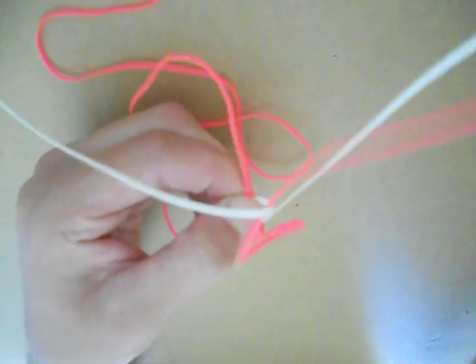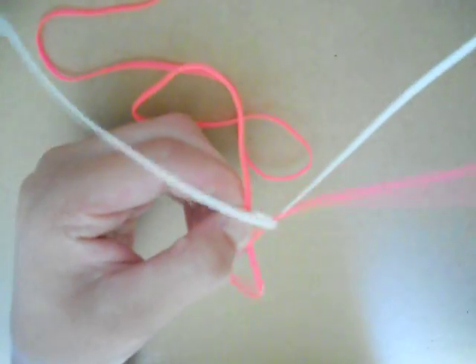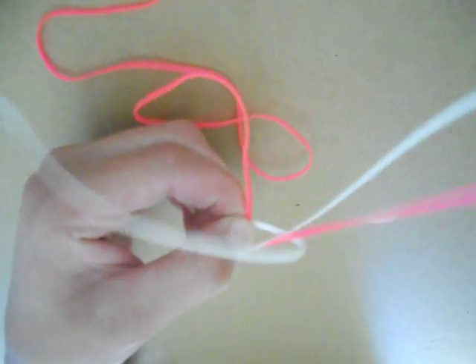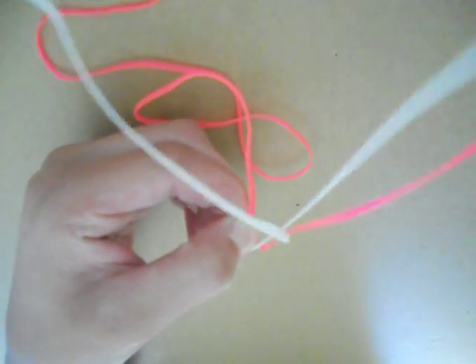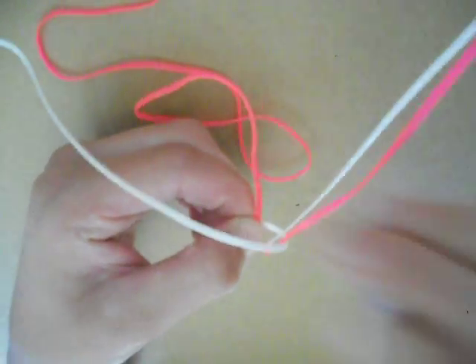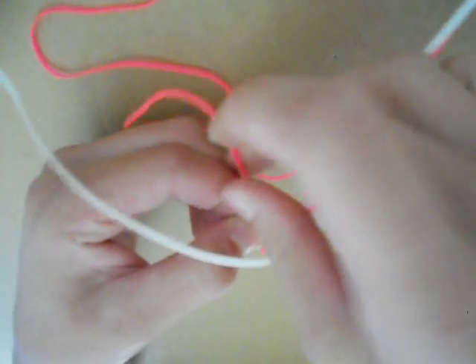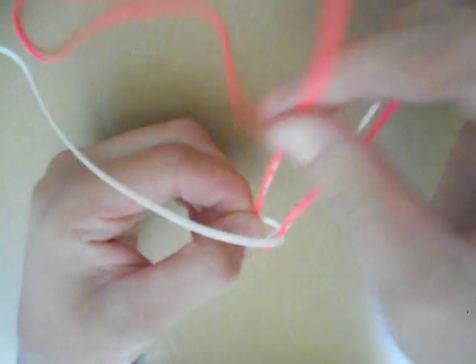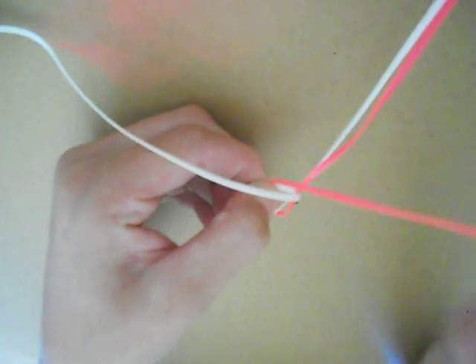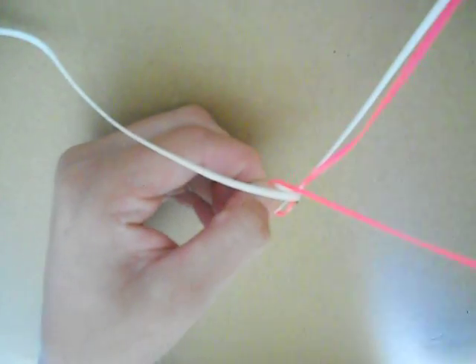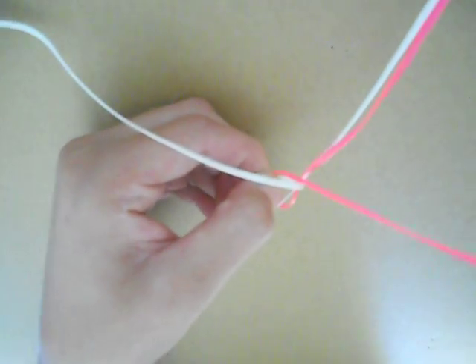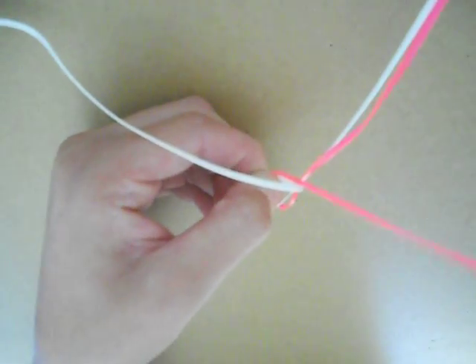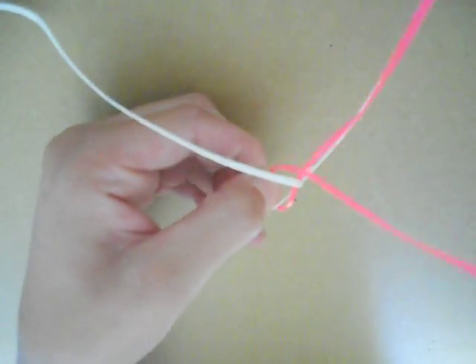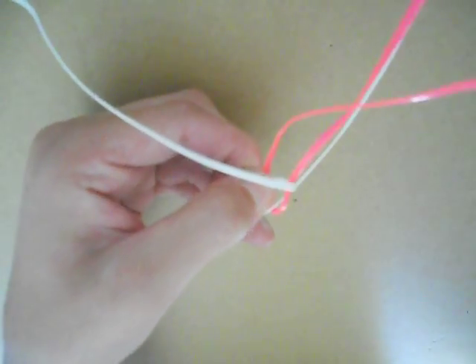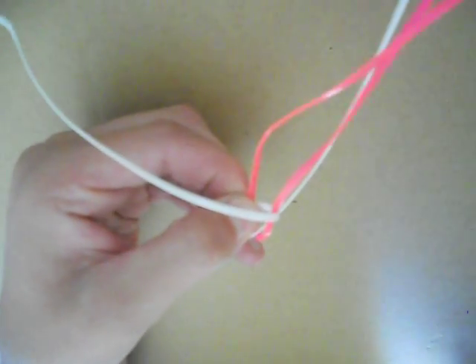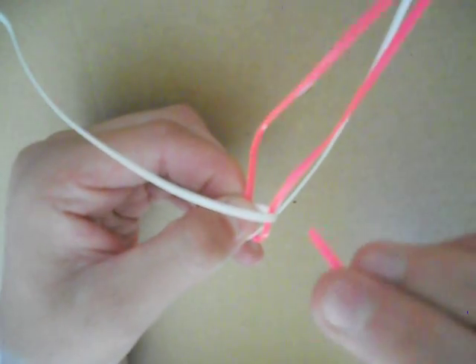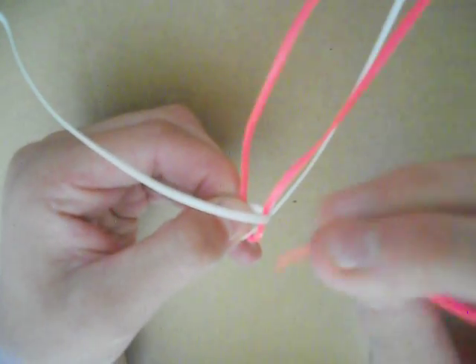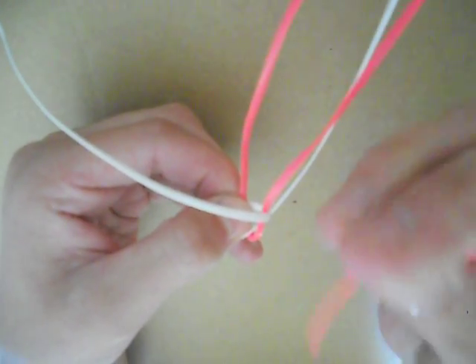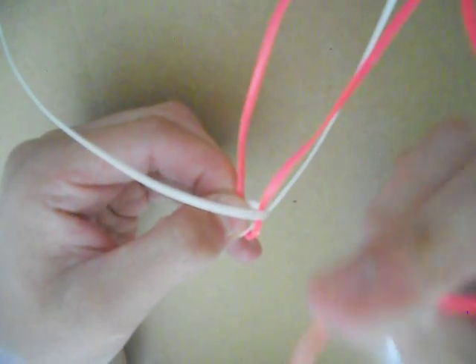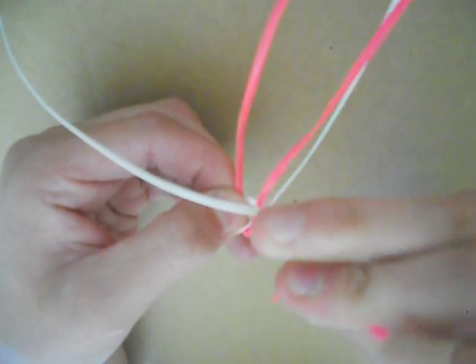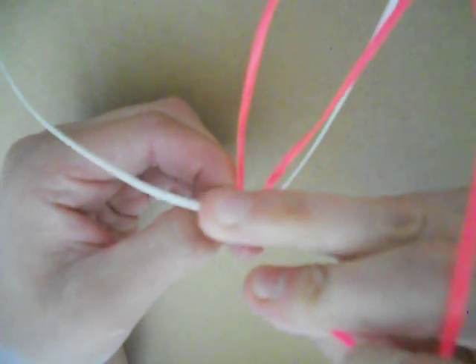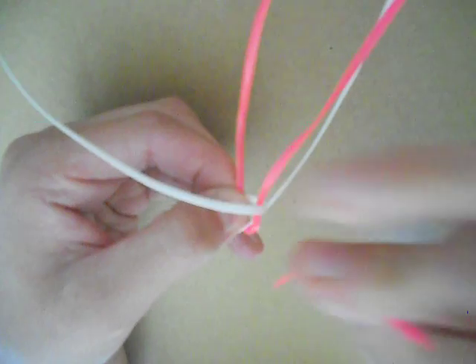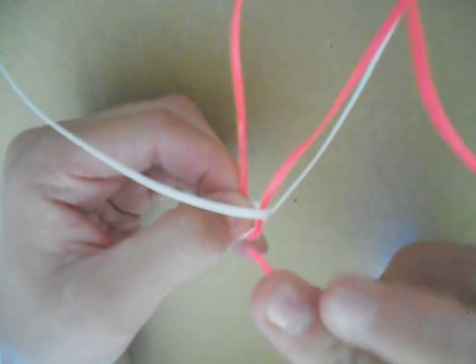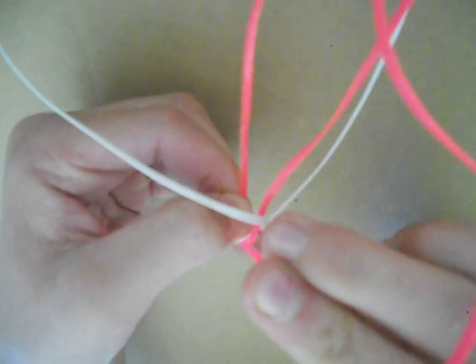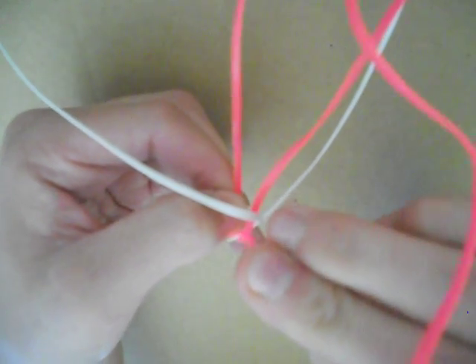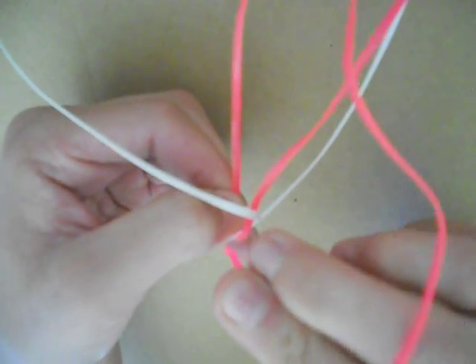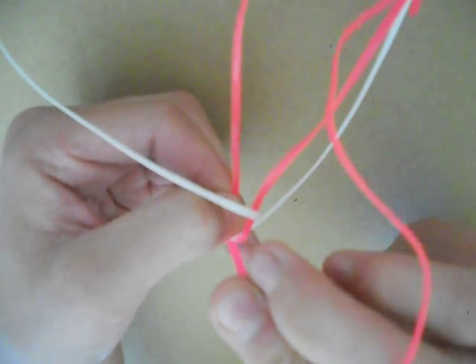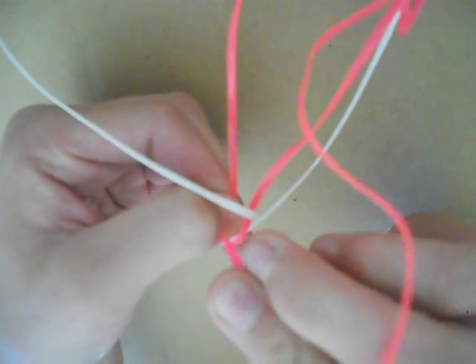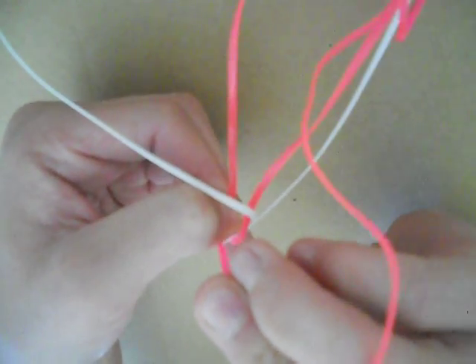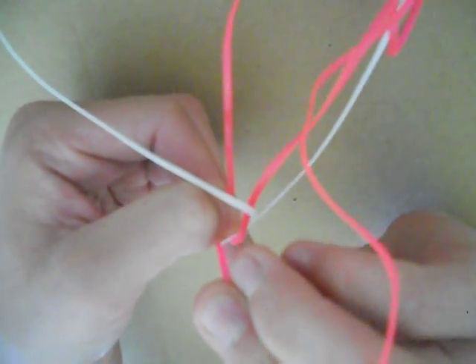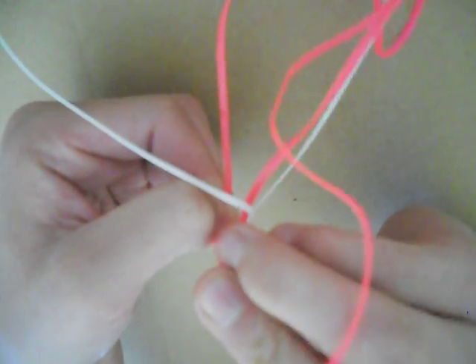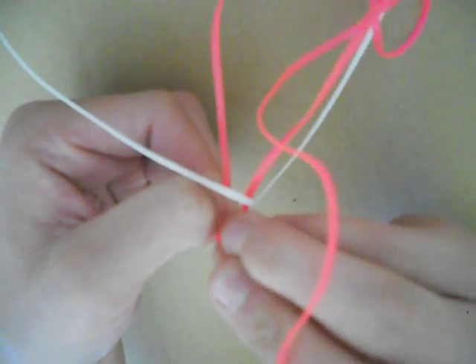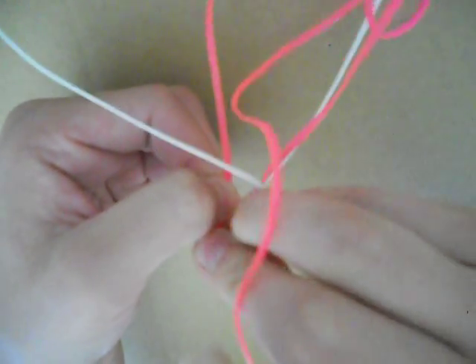And then I'm going to cross them. And then I'm going to do the same with this one — above this white one and under this white one.